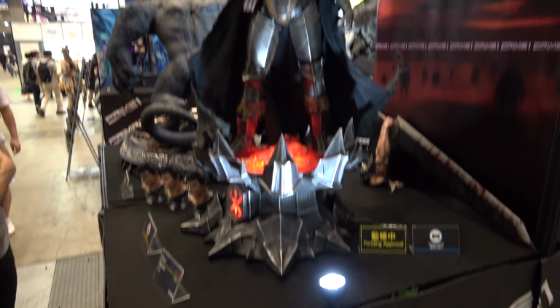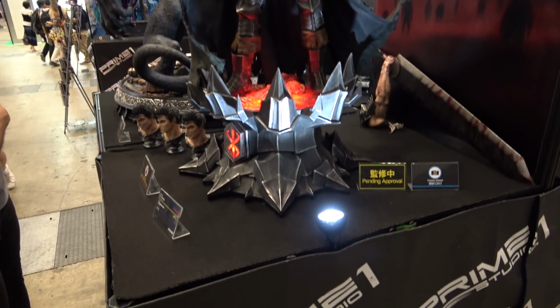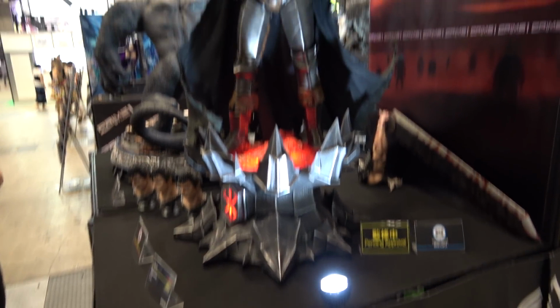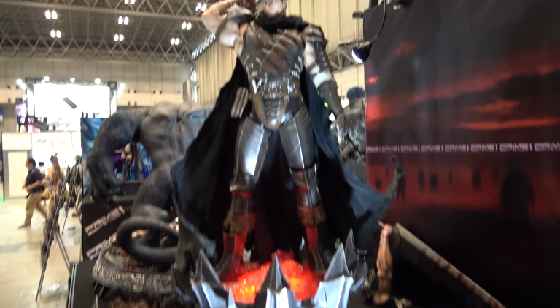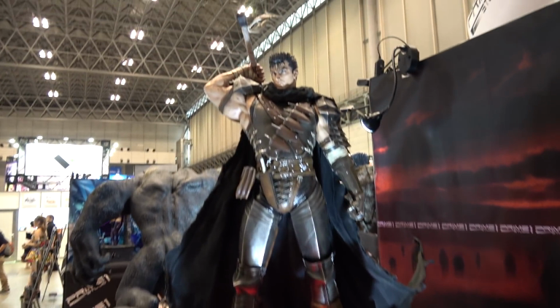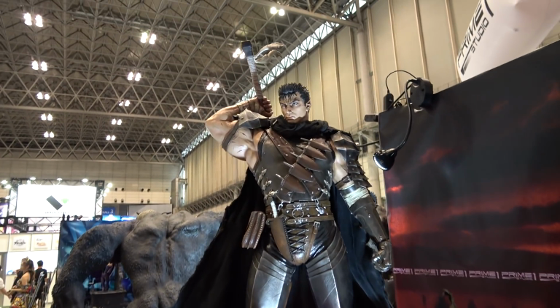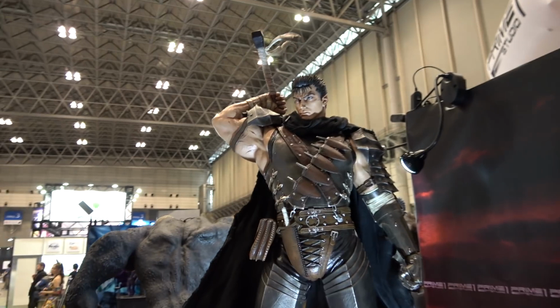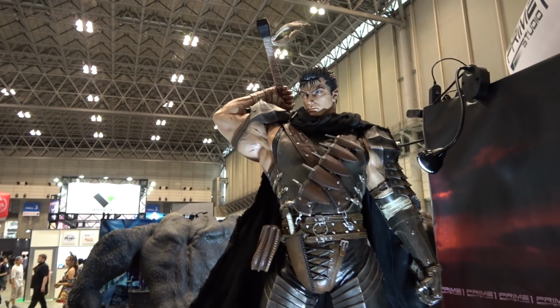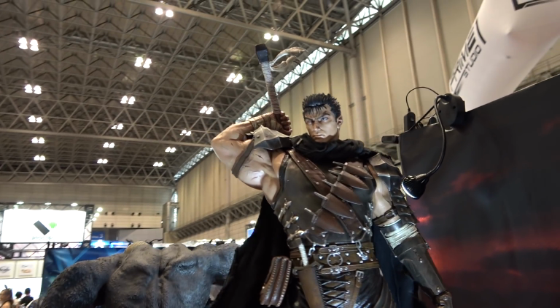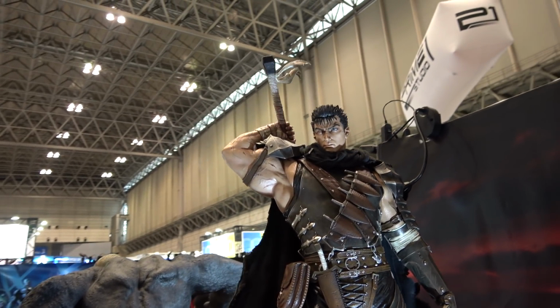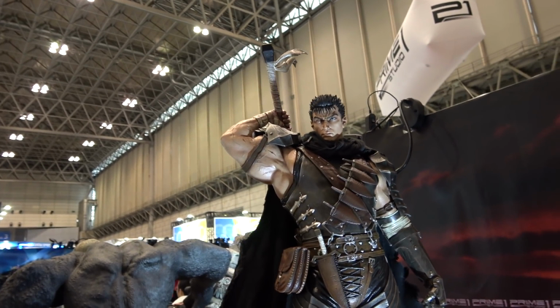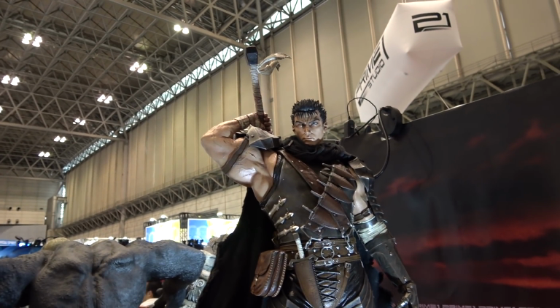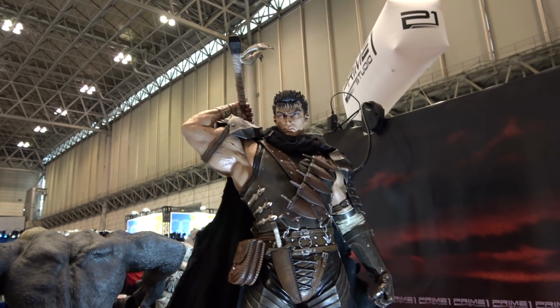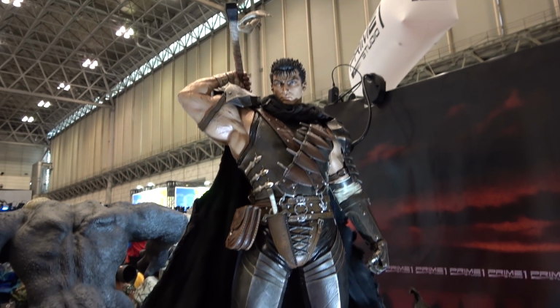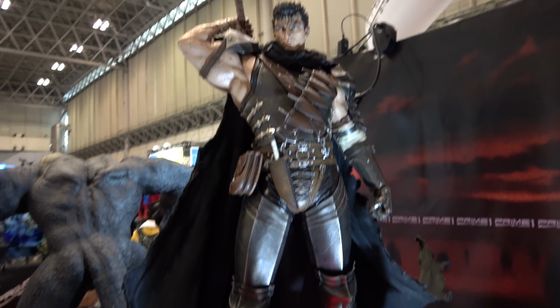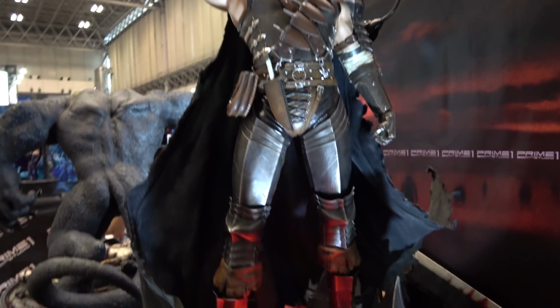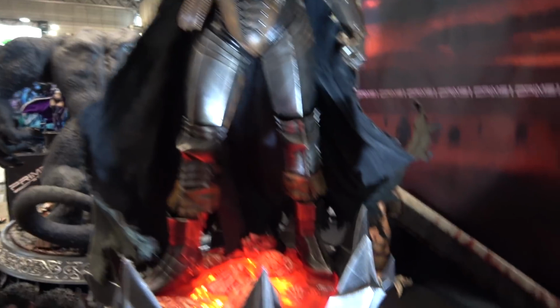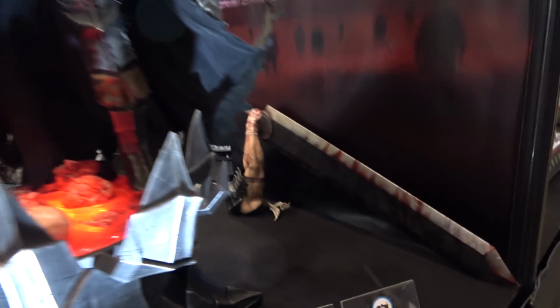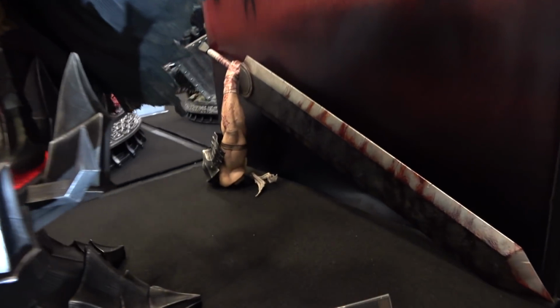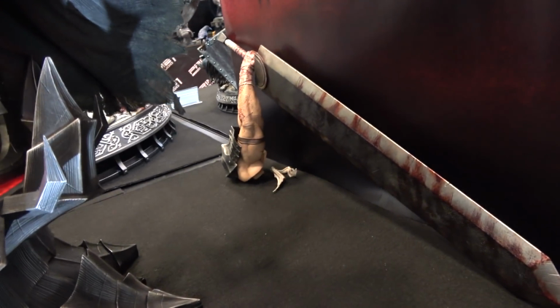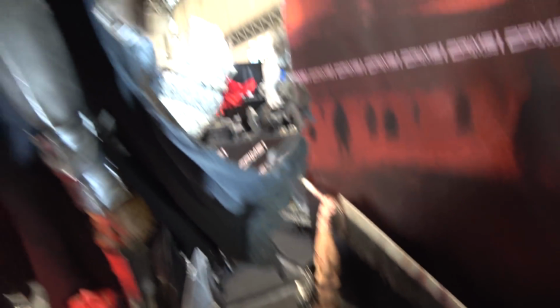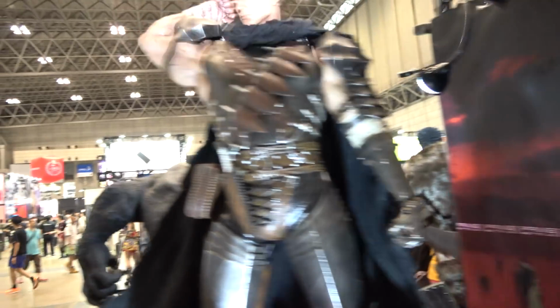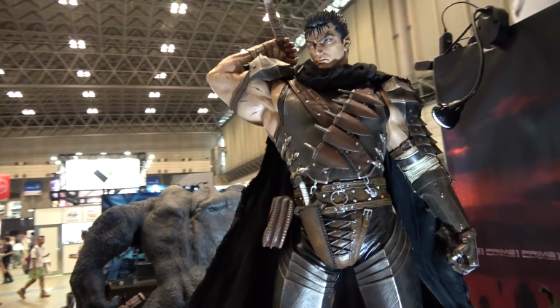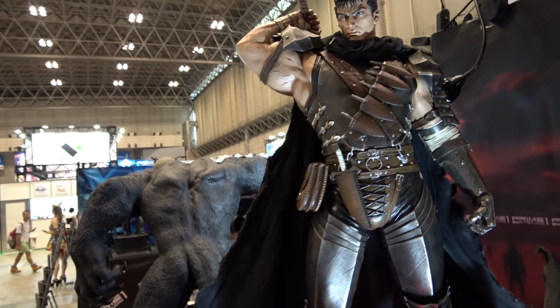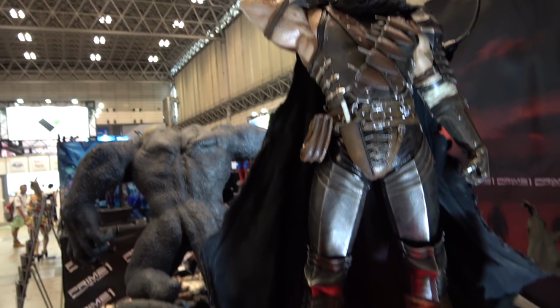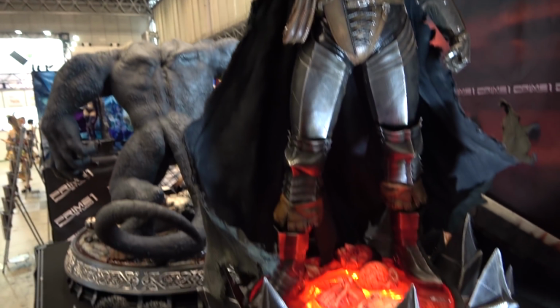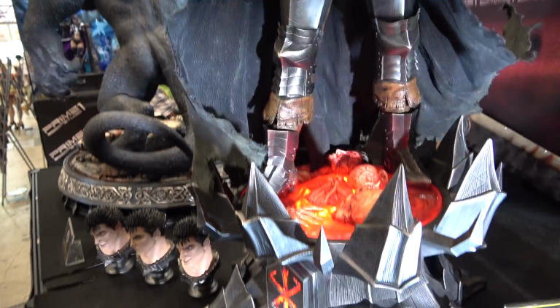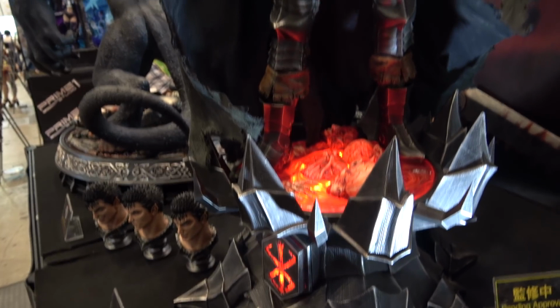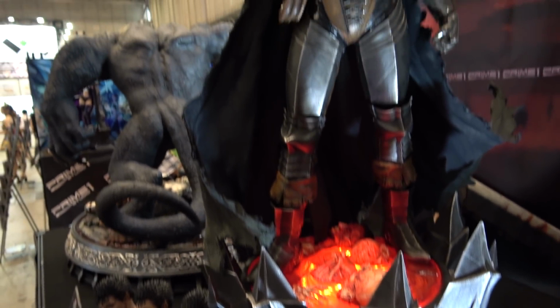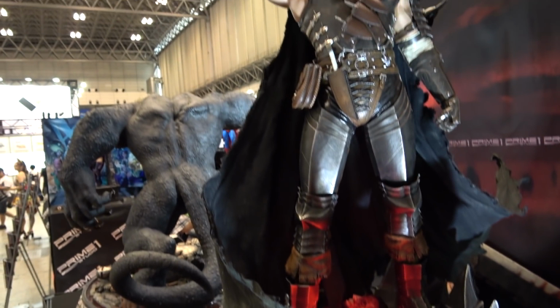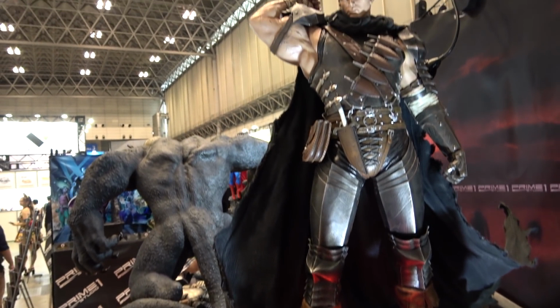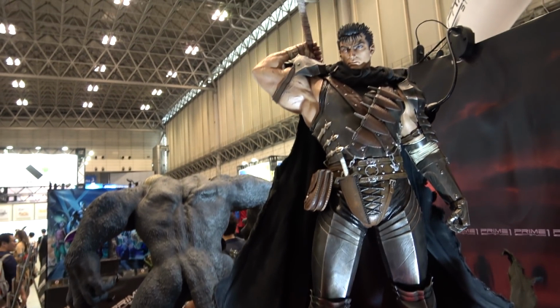He's got two different posing options for the arms. Here he's got the sword over the back, and there's another arm option where he can be holding the sword in a downward-pointing position as well.